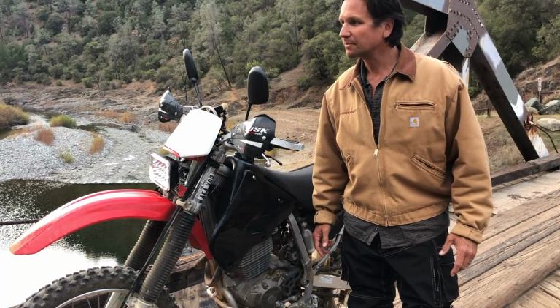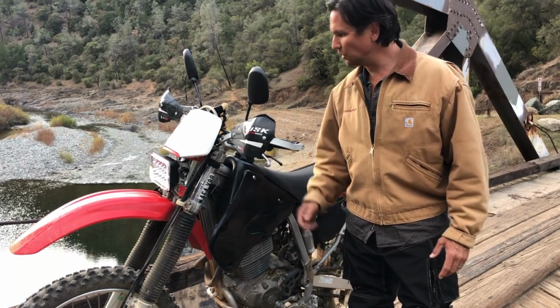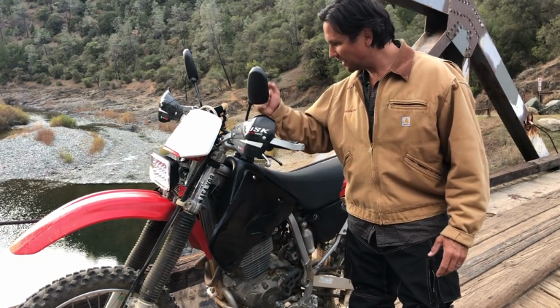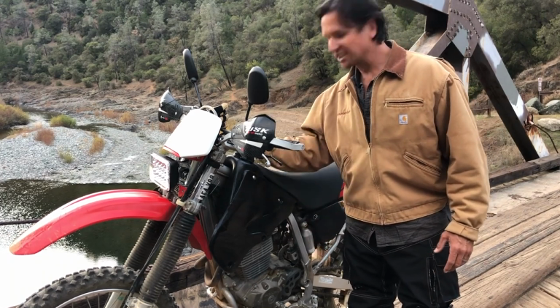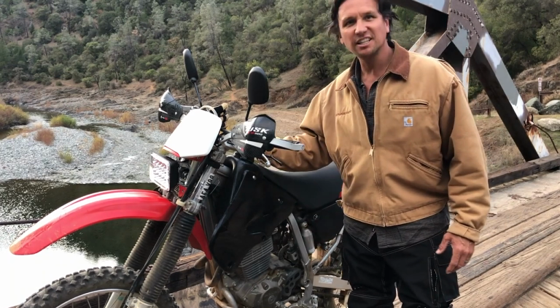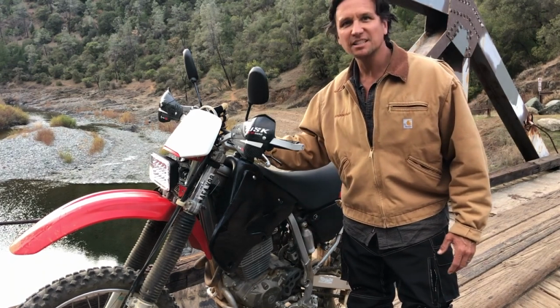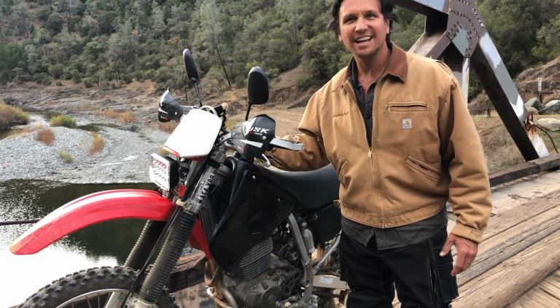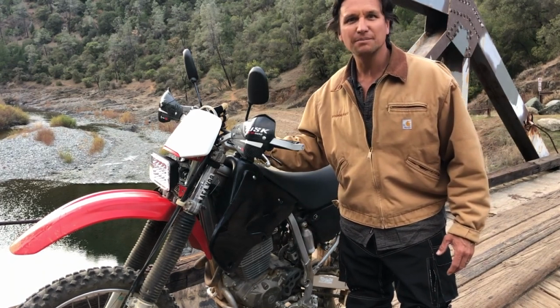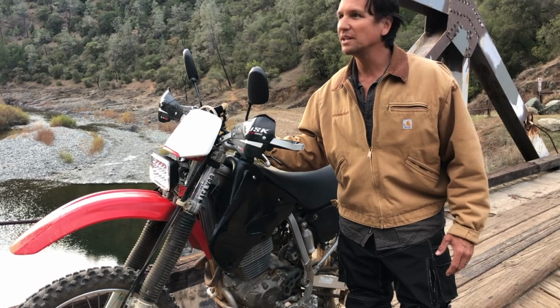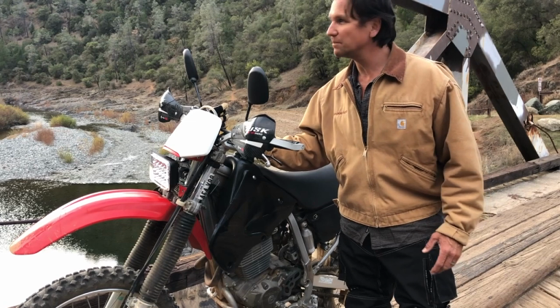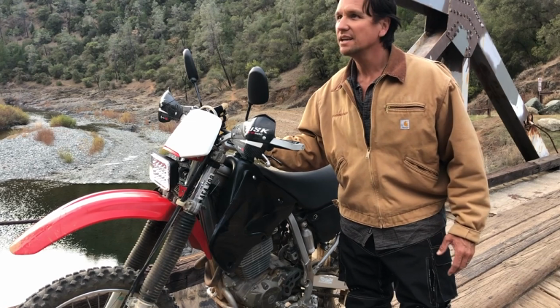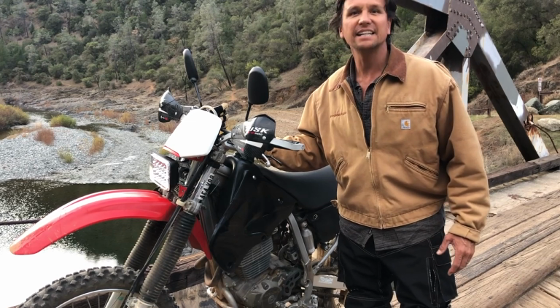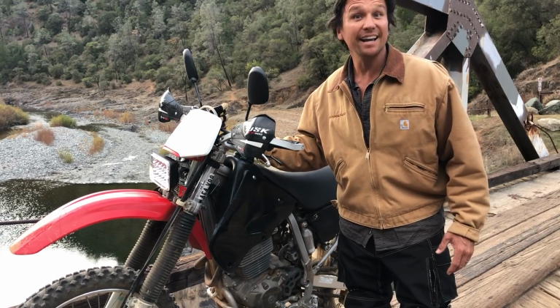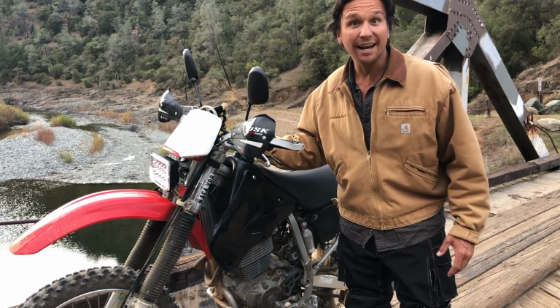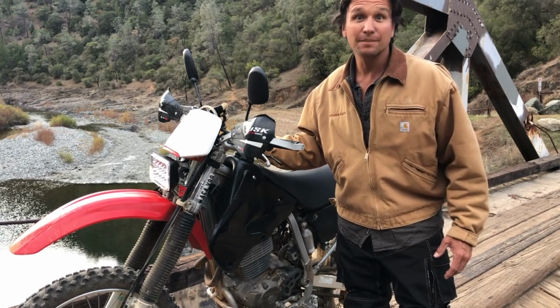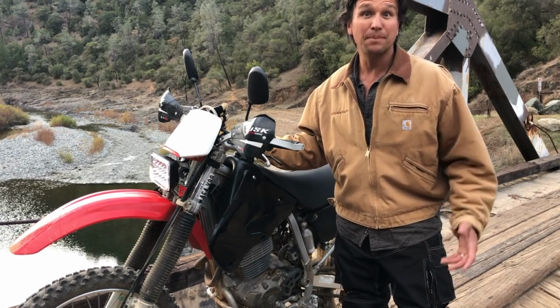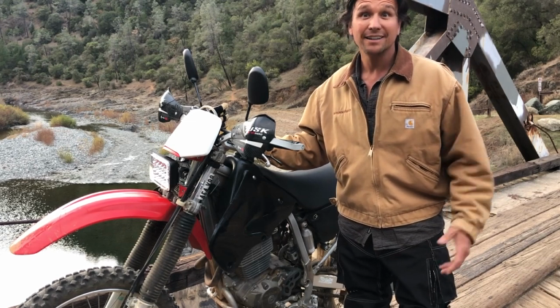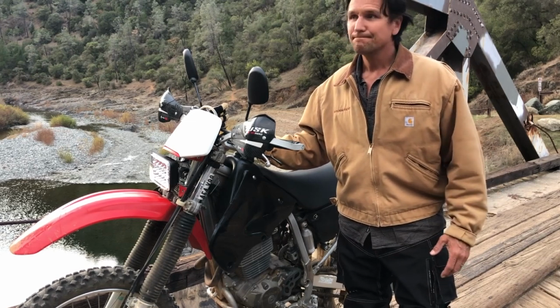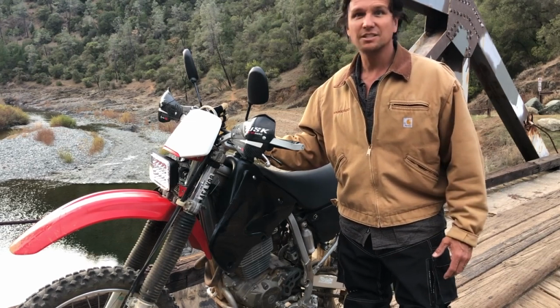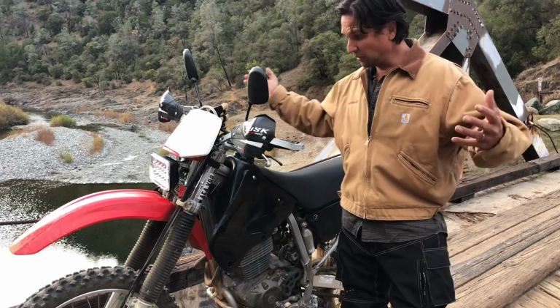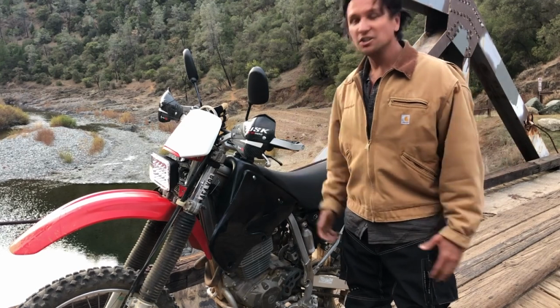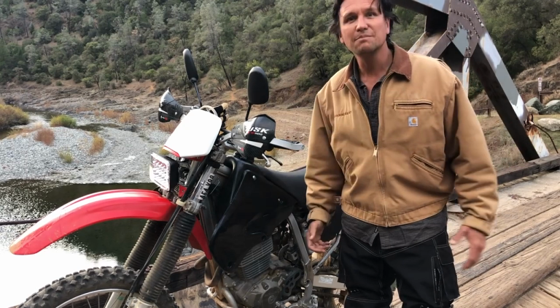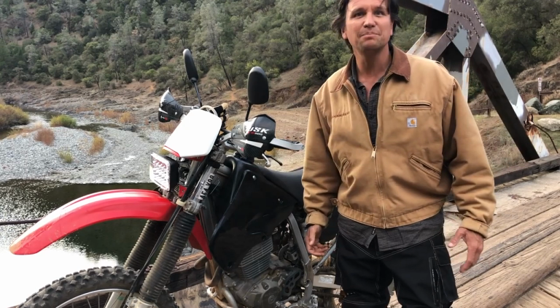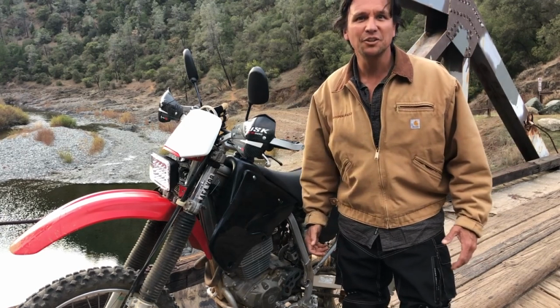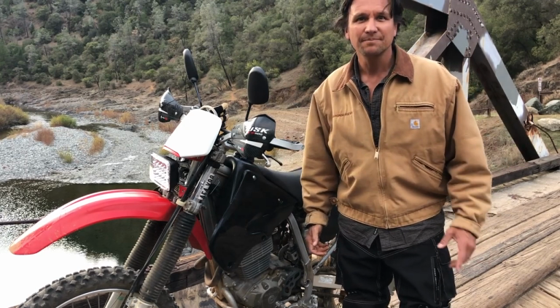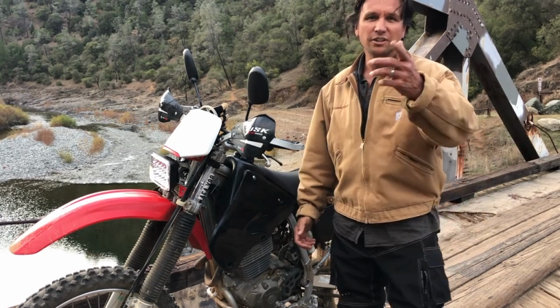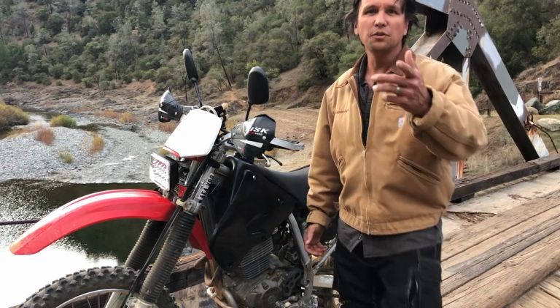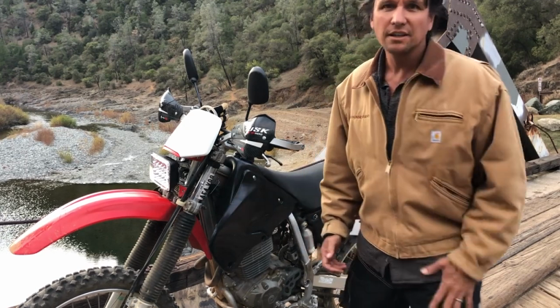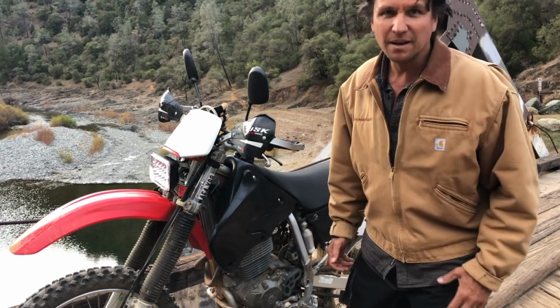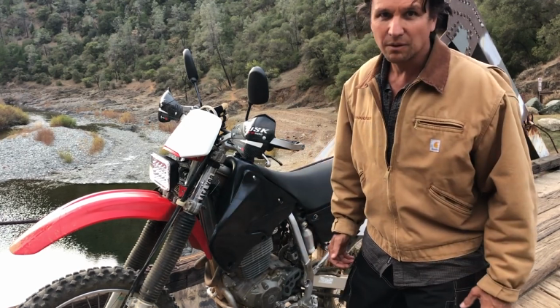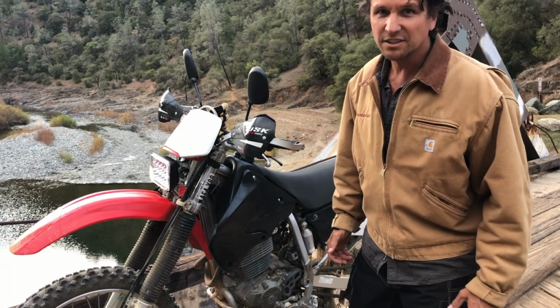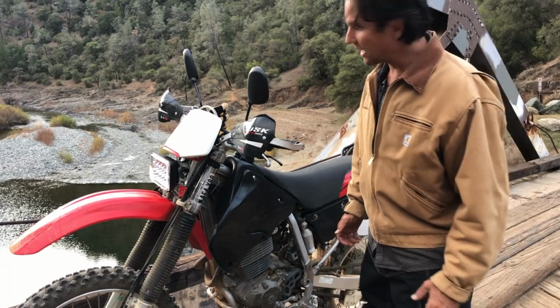A technology like this, a machine like this, can be a double-edged sword, because it can leave me high and dry. If I'm not prepared, I'm just here with a bunch of useless metal deep in the wilderness. So here are a few things you may want to consider when you're out here.